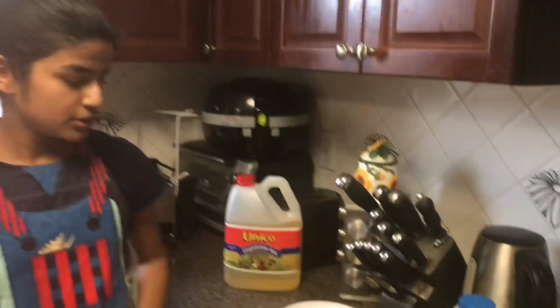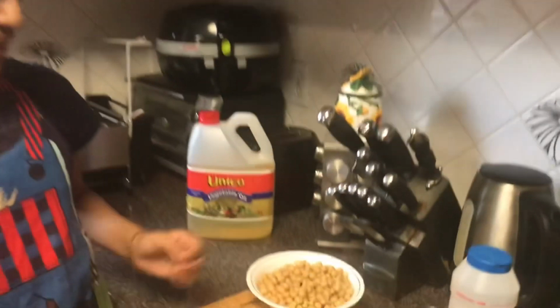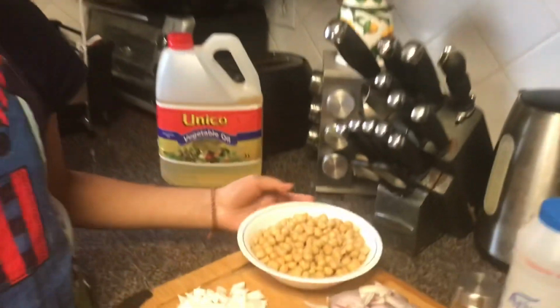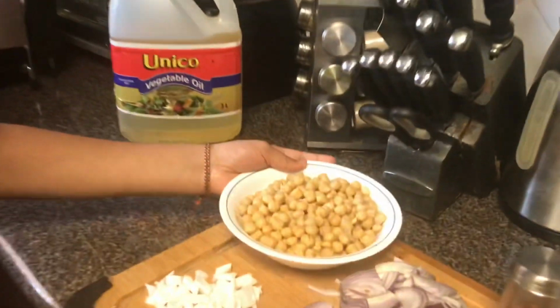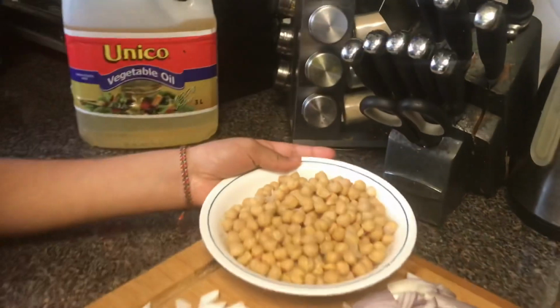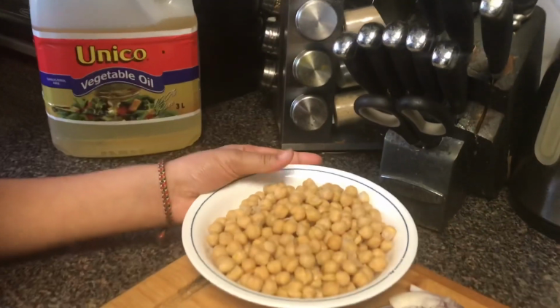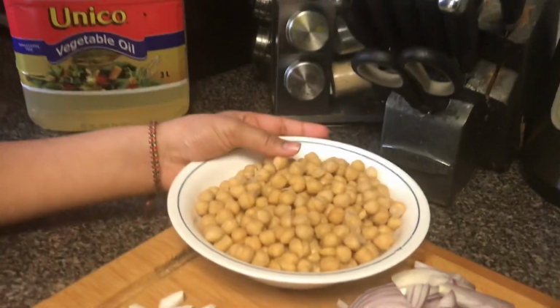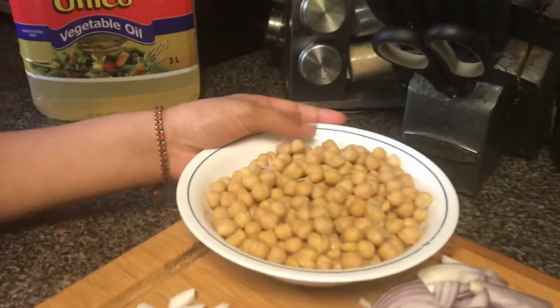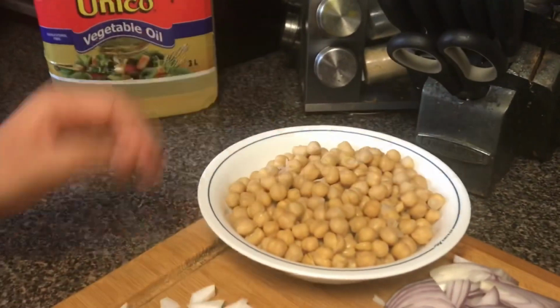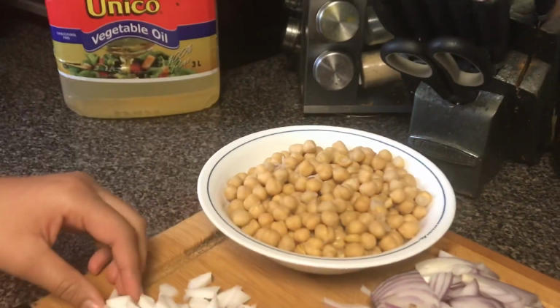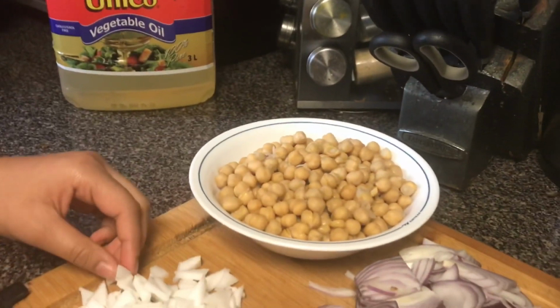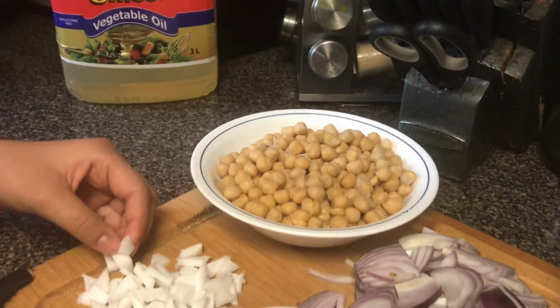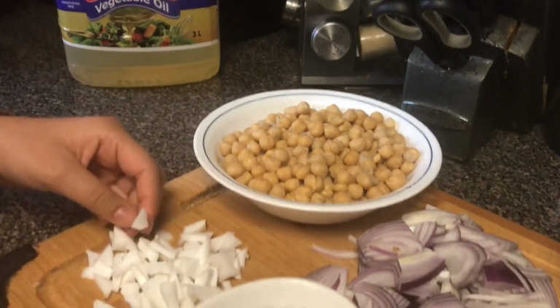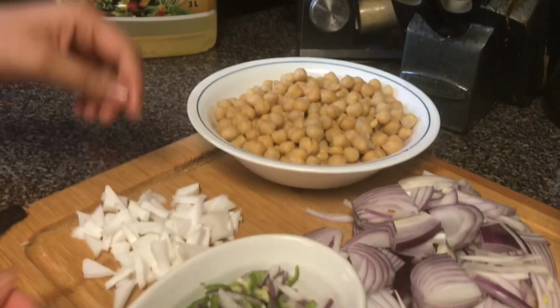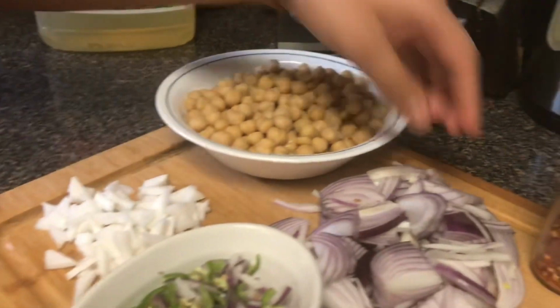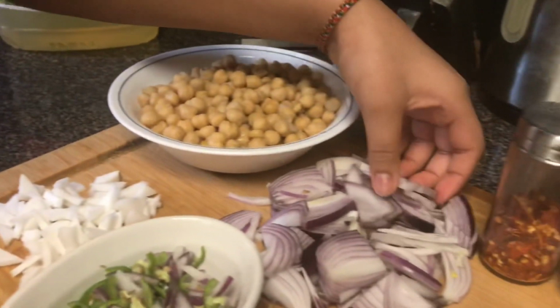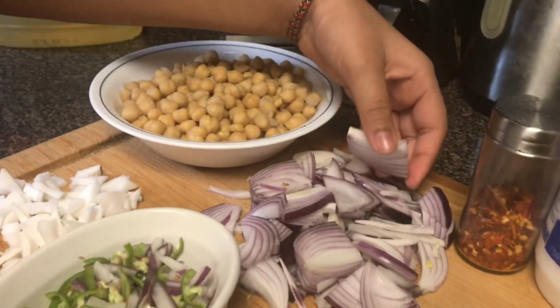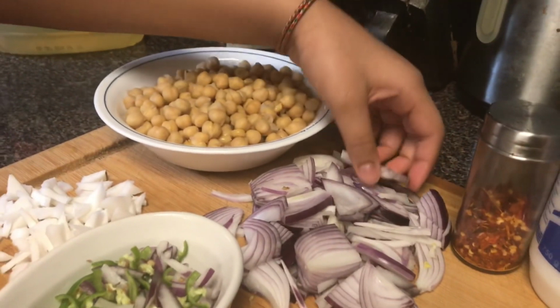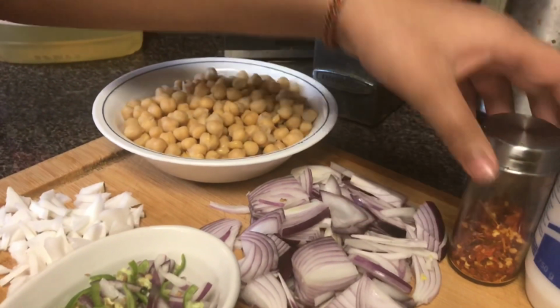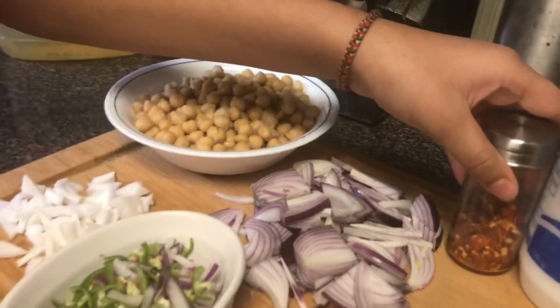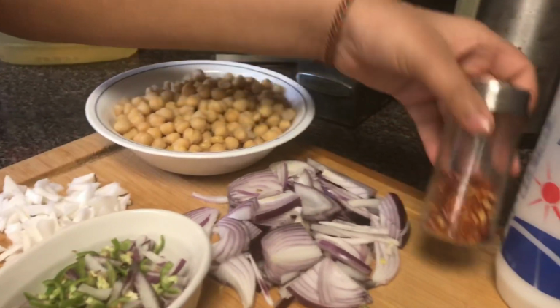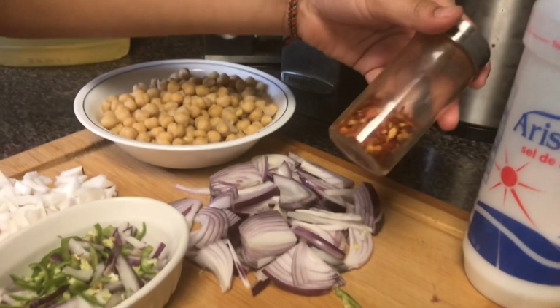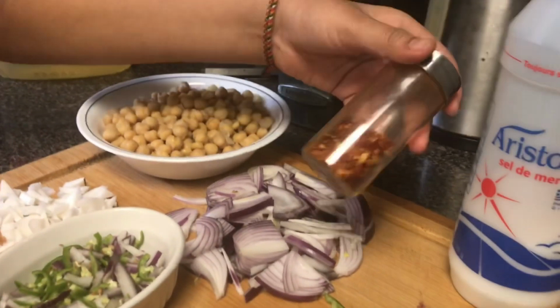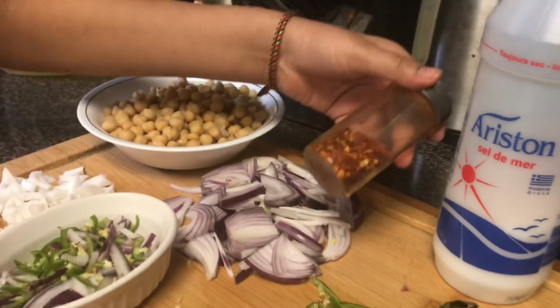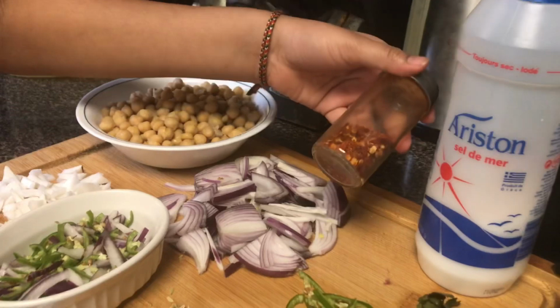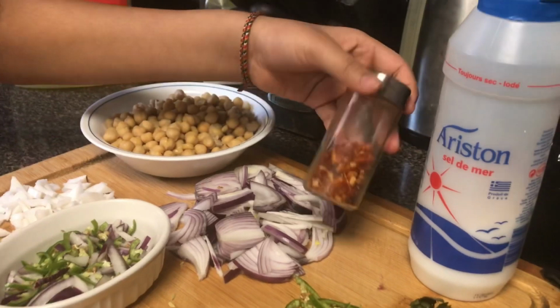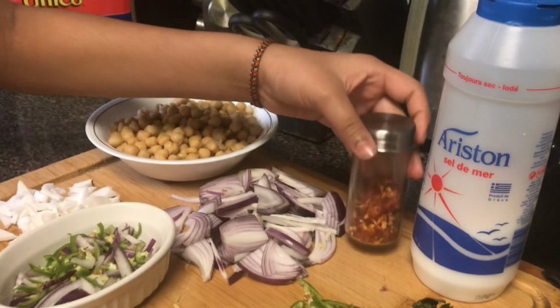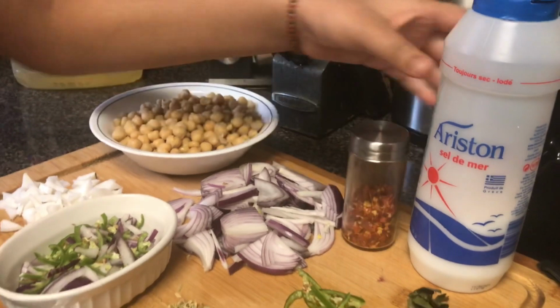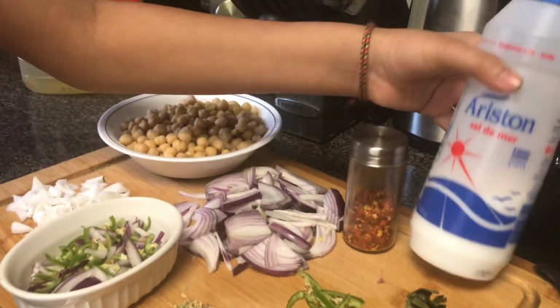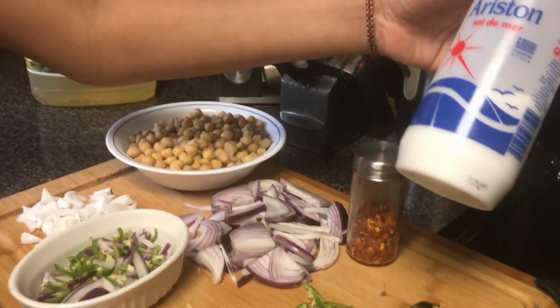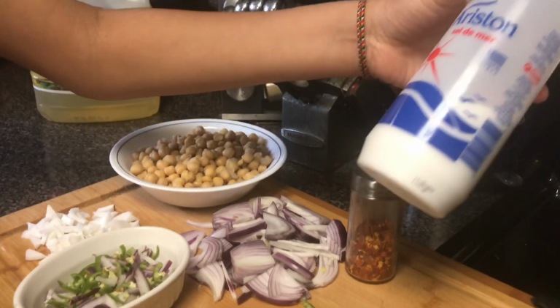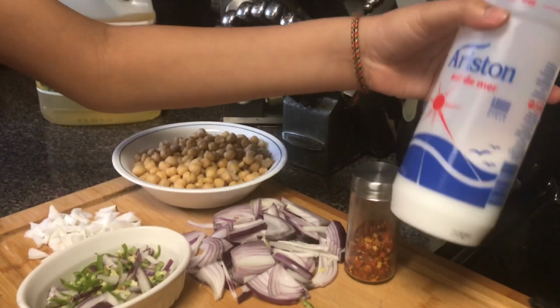The ingredients you need are 2½ cups of chickpeas, ¼ cup of coconut chunks, 1 chopped onion, 1 tablespoon of chili flakes — or more if you want it spicier — and around 1 teaspoon of salt.